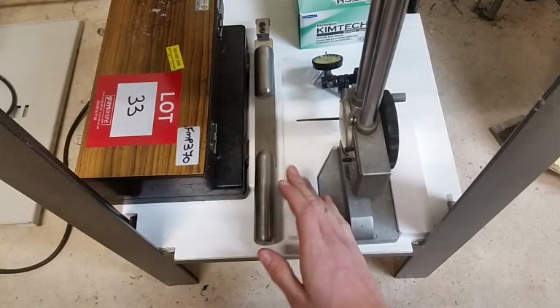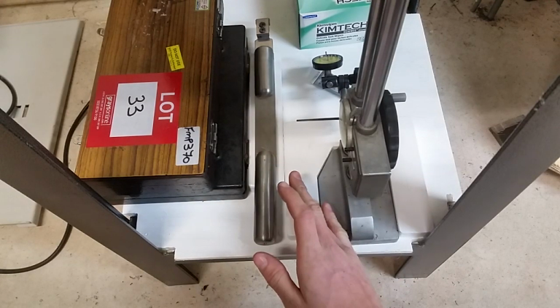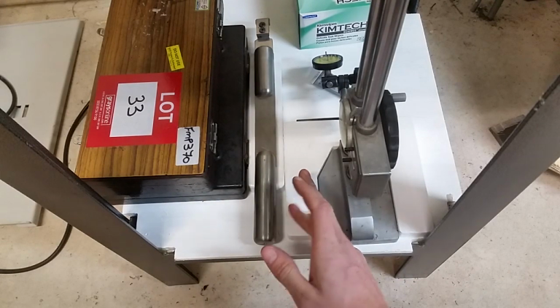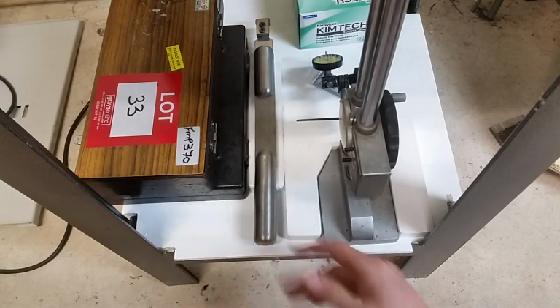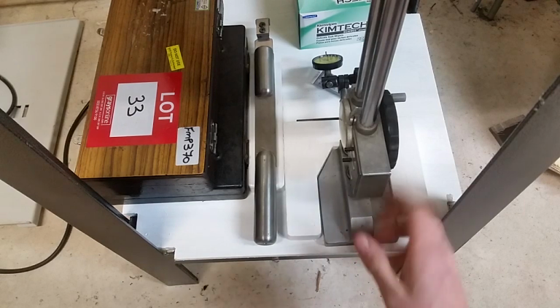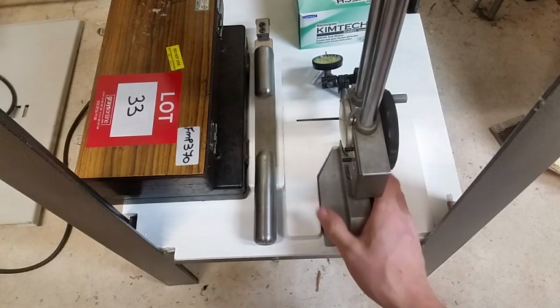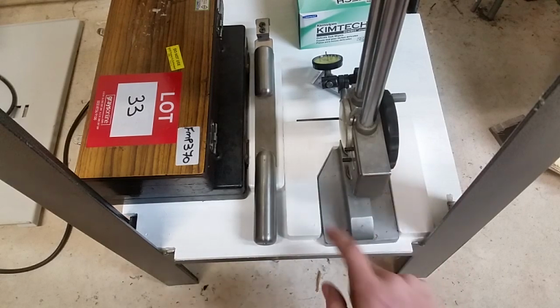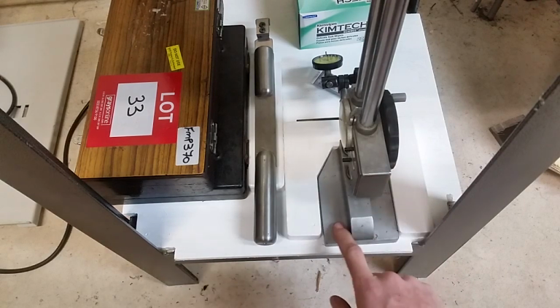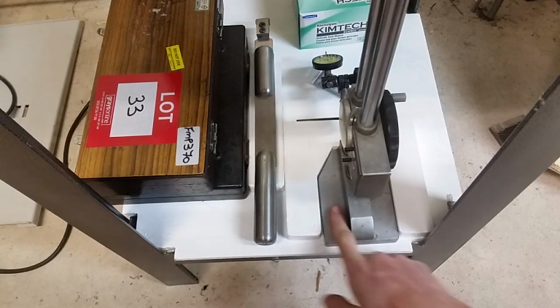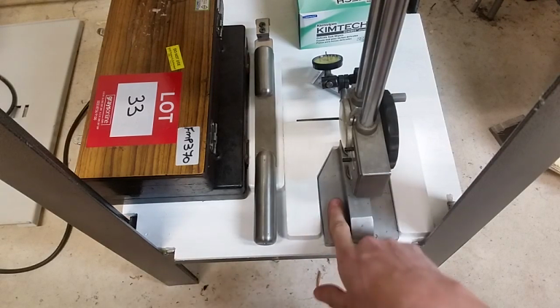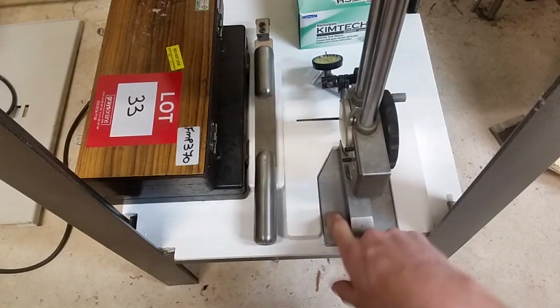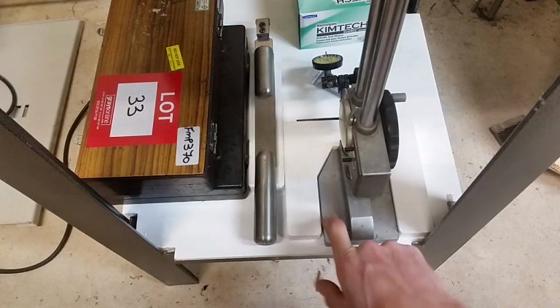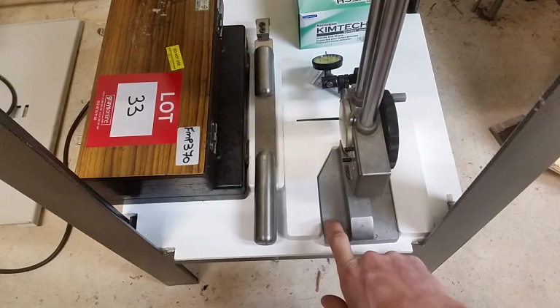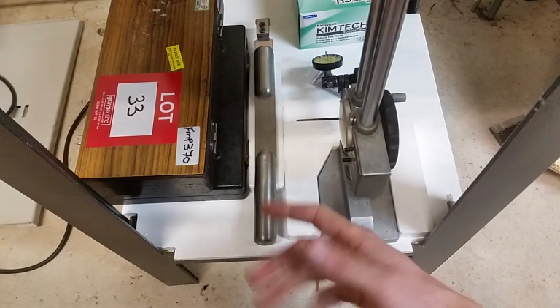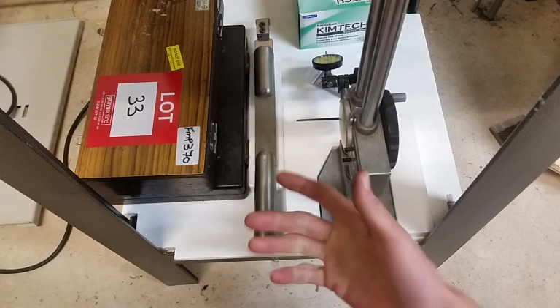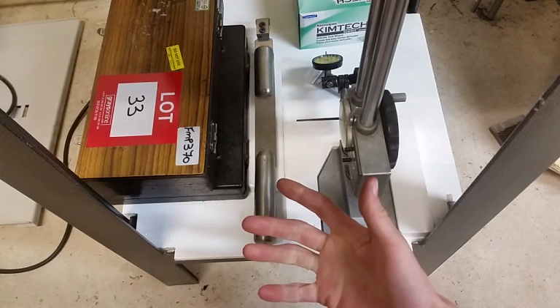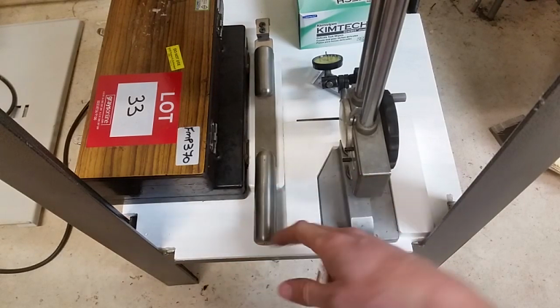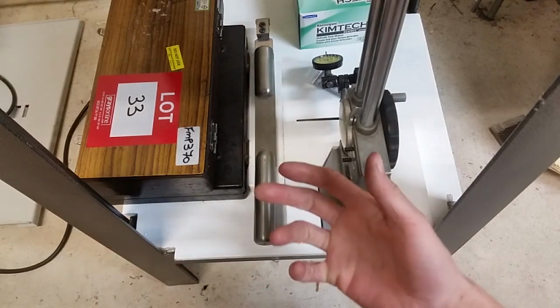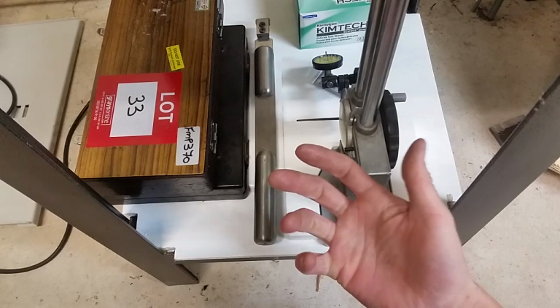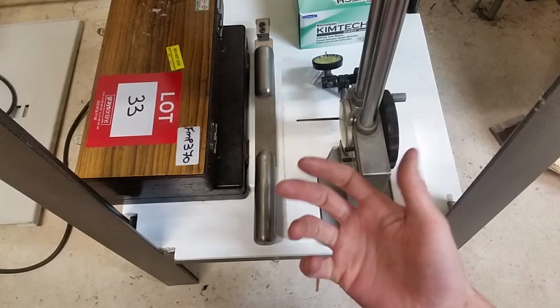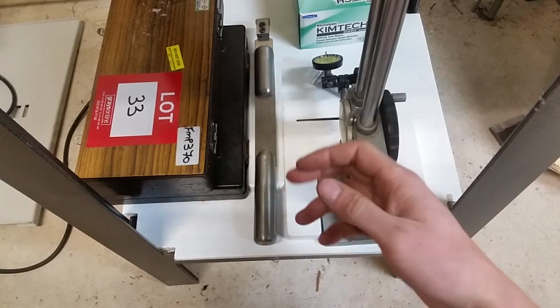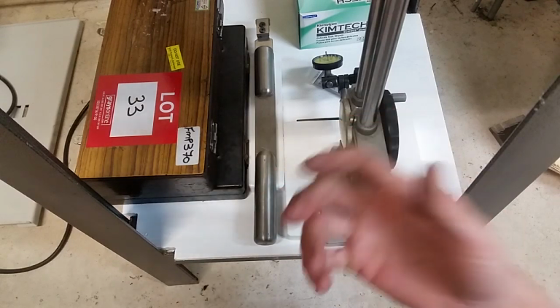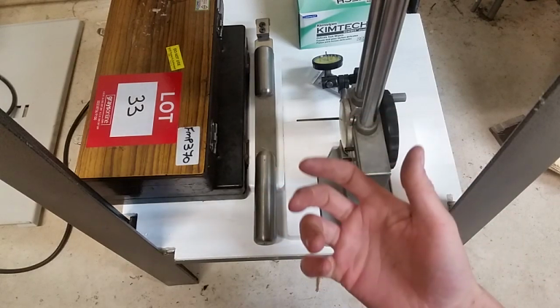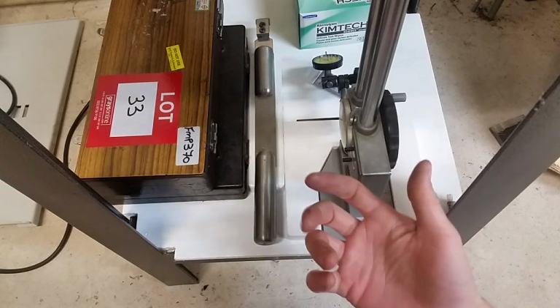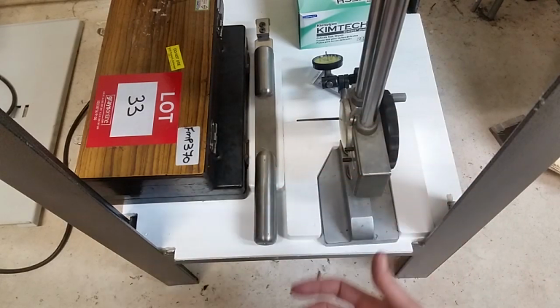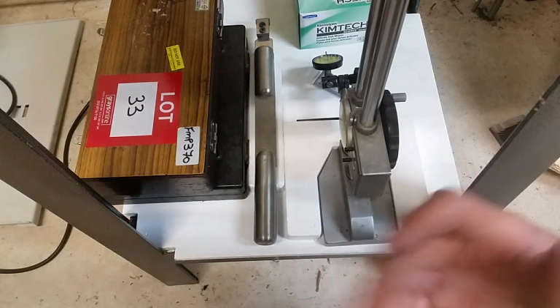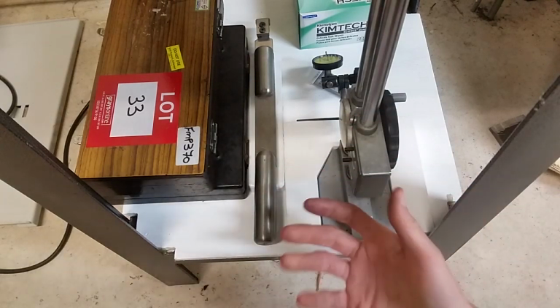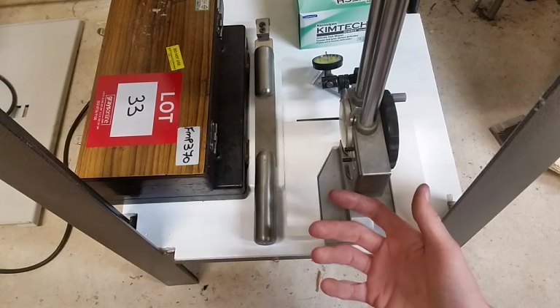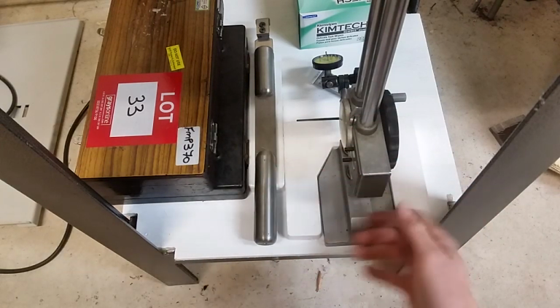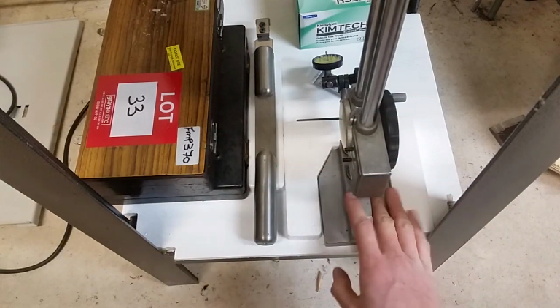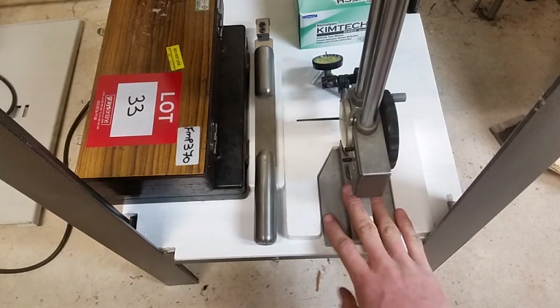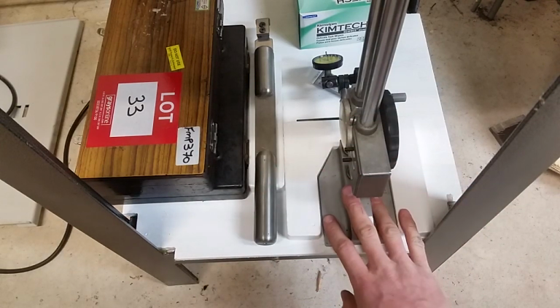I didn't have to paint everything down here, but I don't like precision surfaces like the bottom of this height gauge resting on wood. Wood is full of particles, it attracts moisture — it's just not a good recipe for precision surfaces.